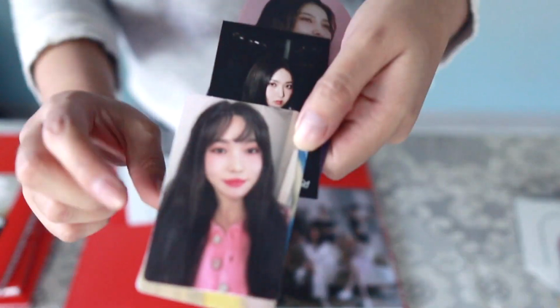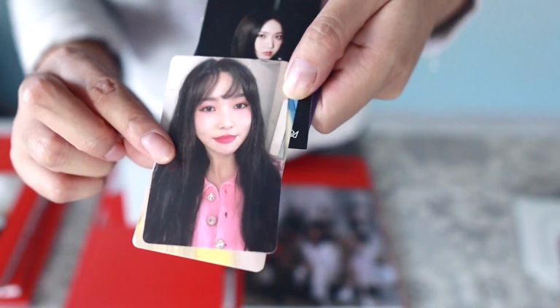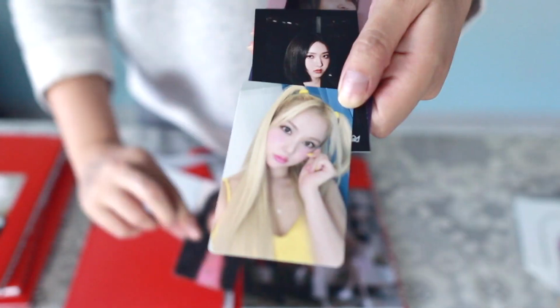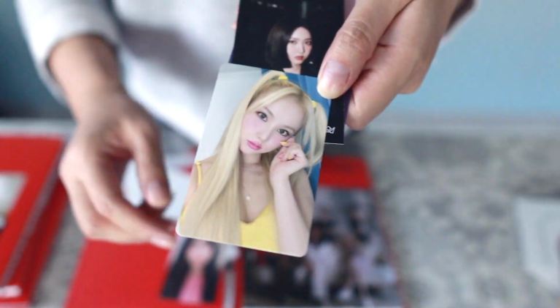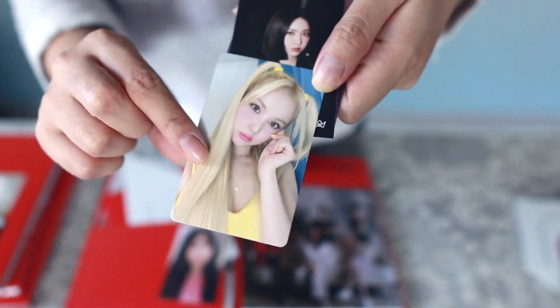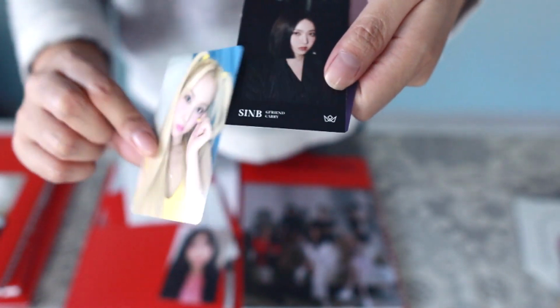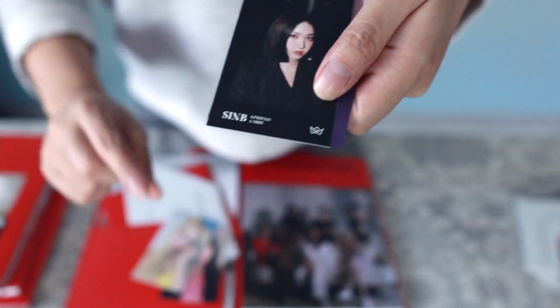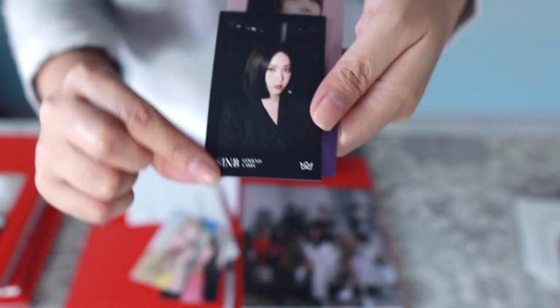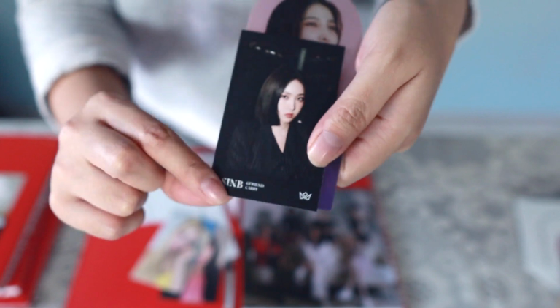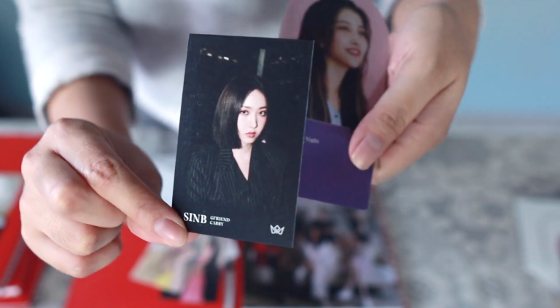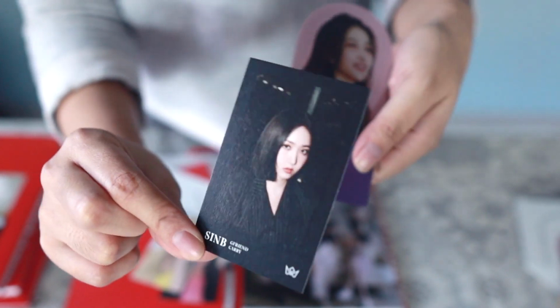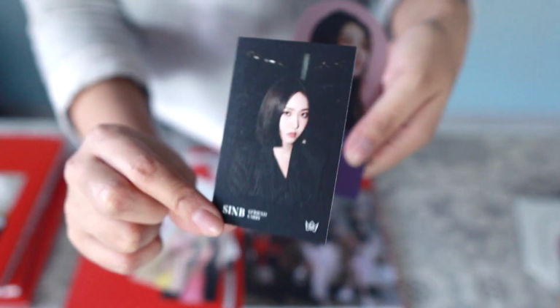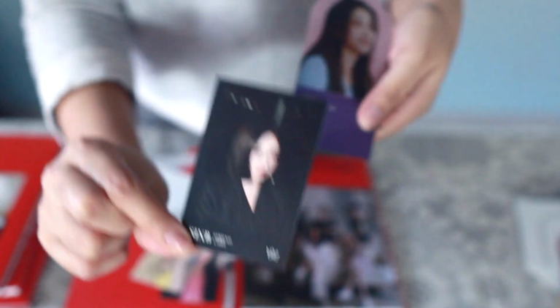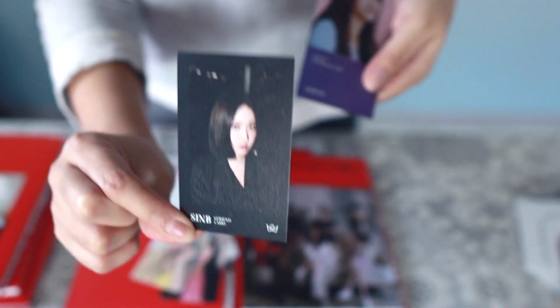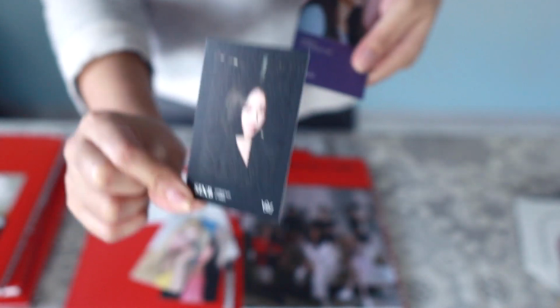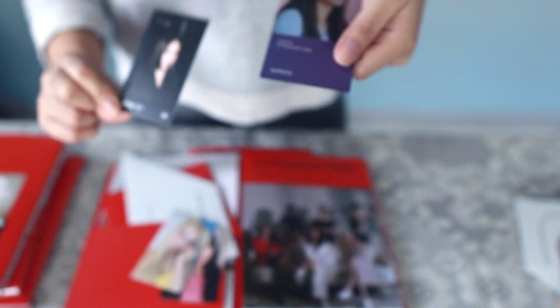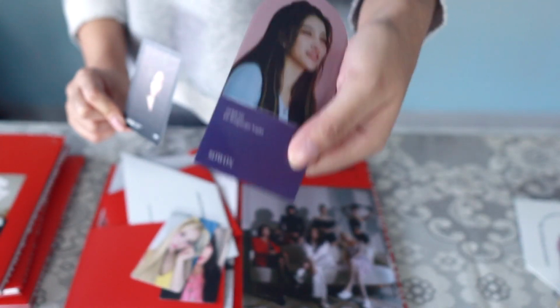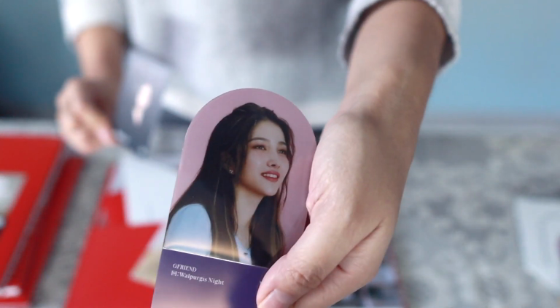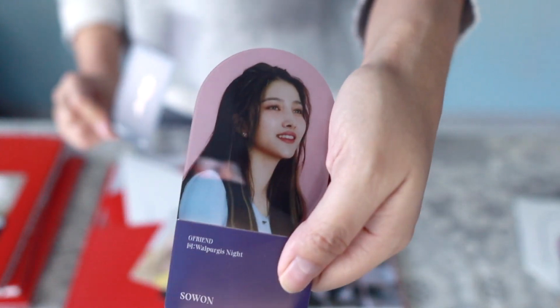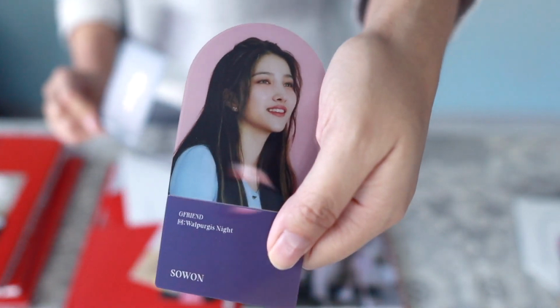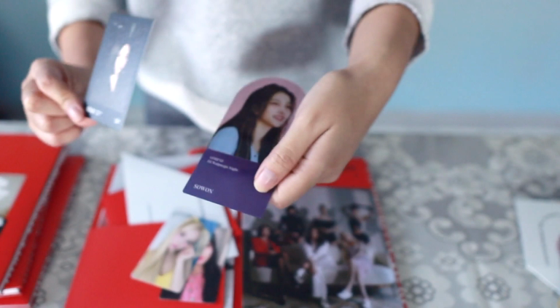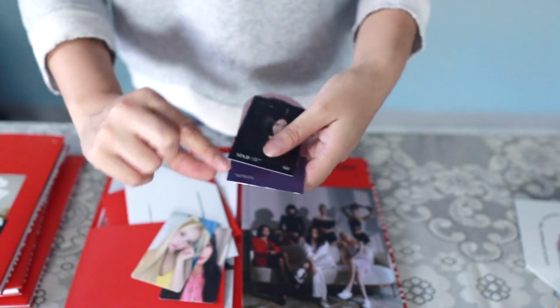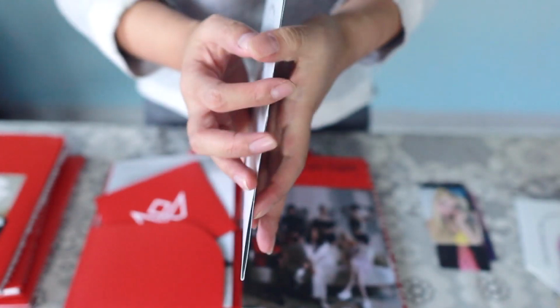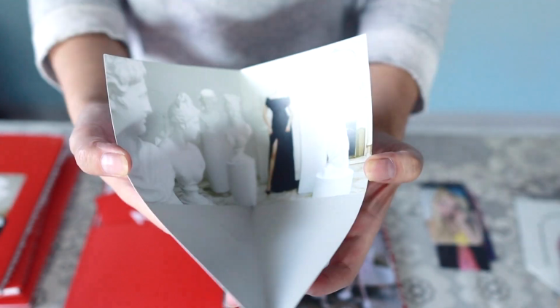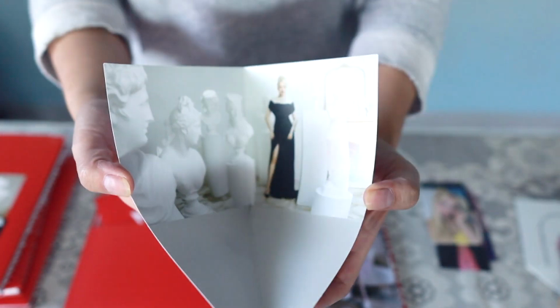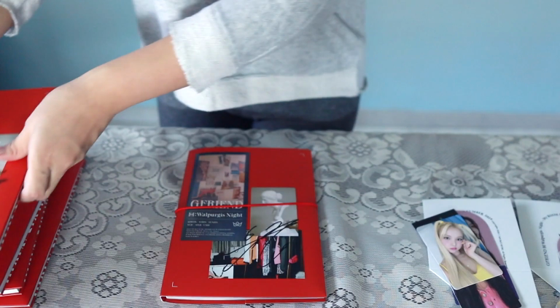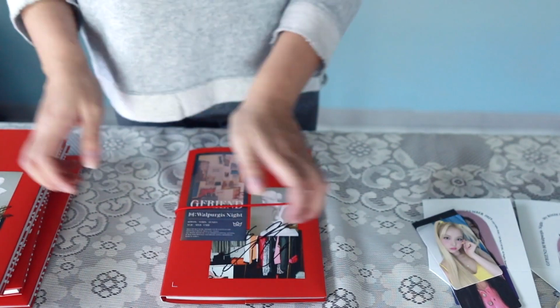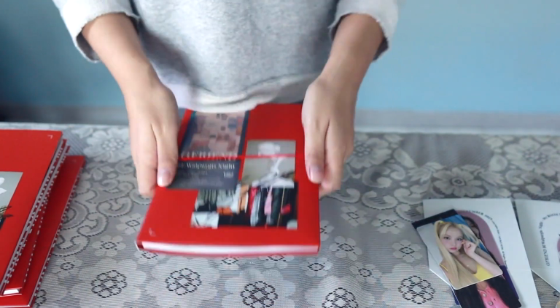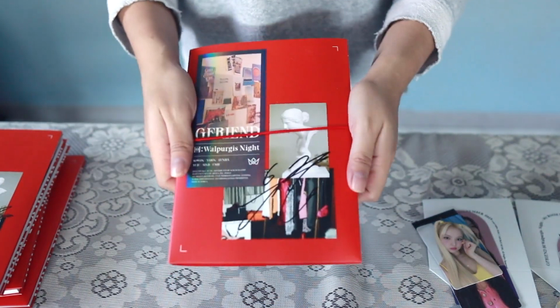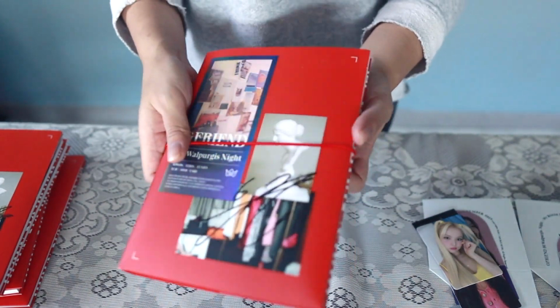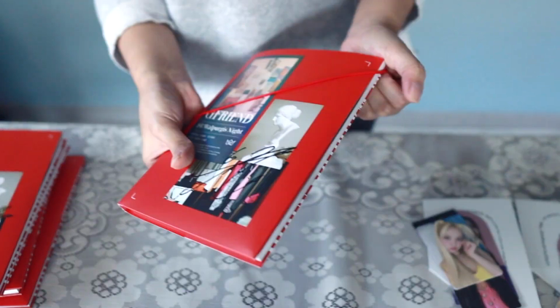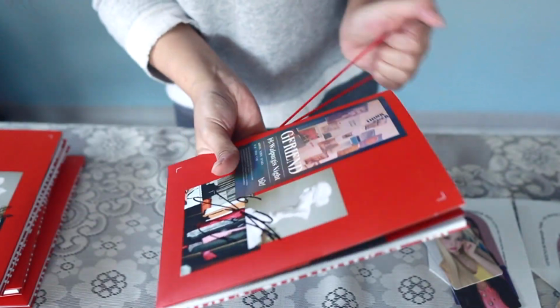Opening the fourth red album, this one signed by Yuju. We have a Yuju photo card and an Una photo card. Finally we have Shinbi's business card — I needed this! And then a Swan's pet stand. Room pop-up is Yeren.